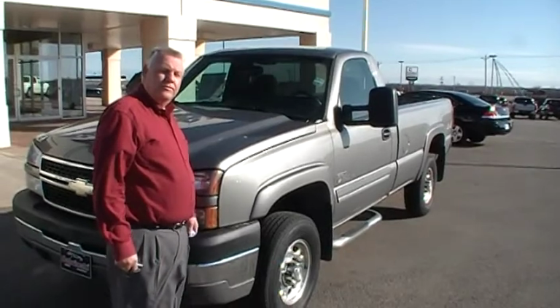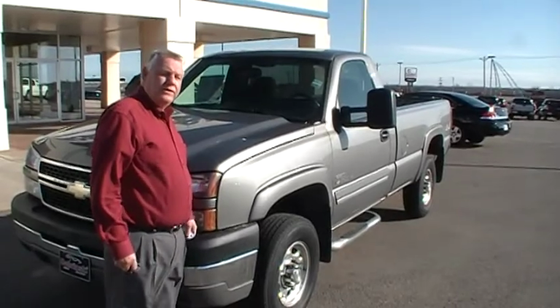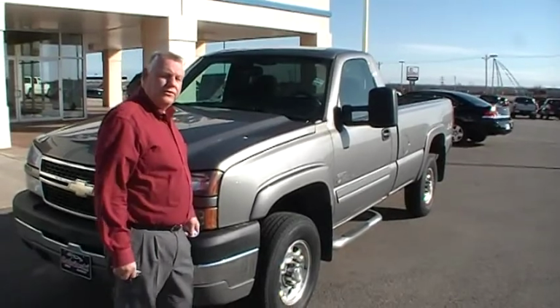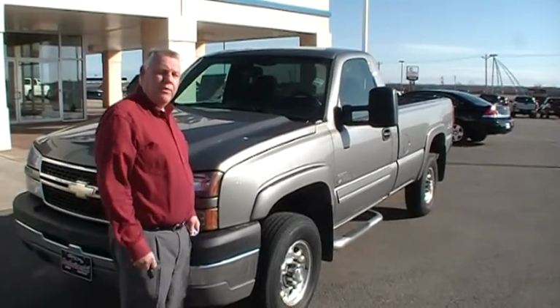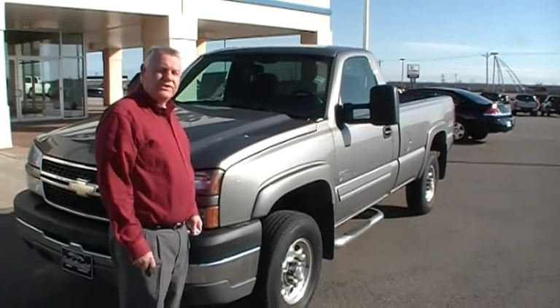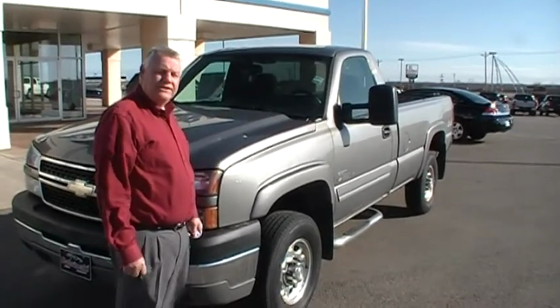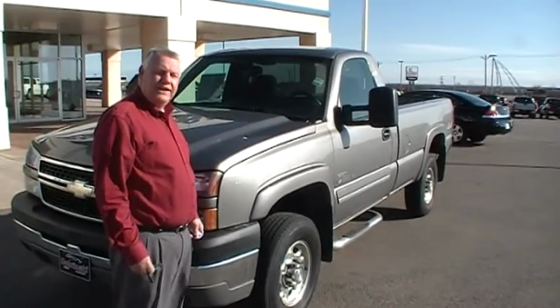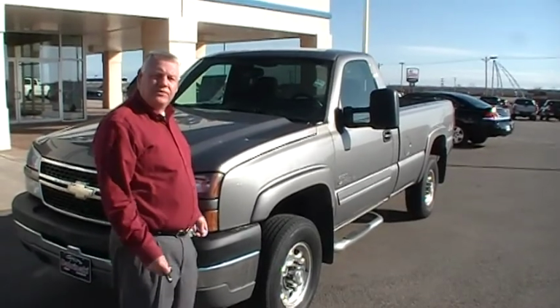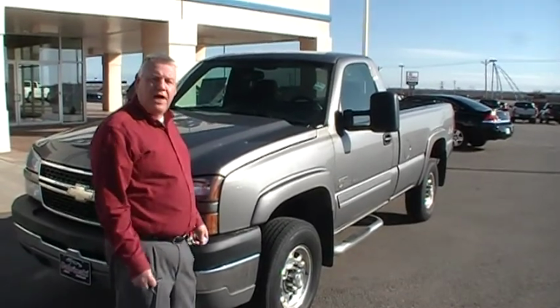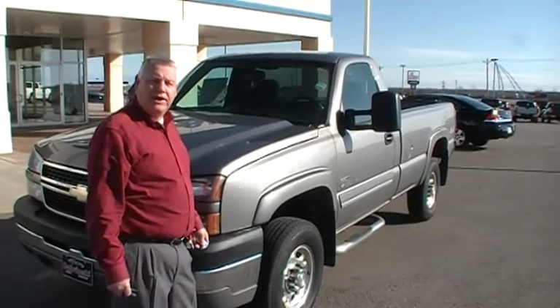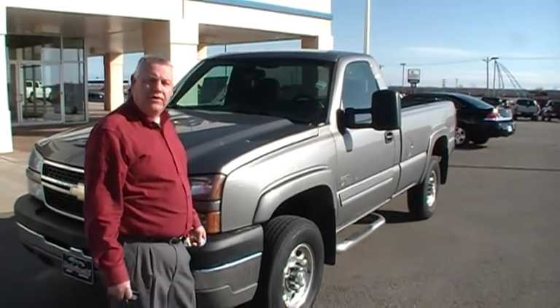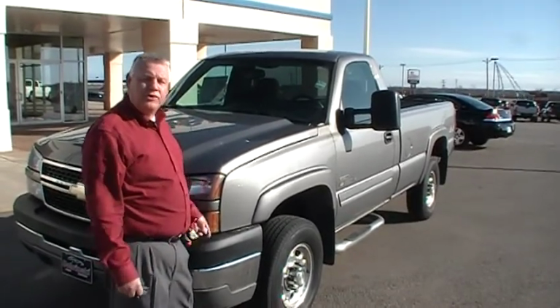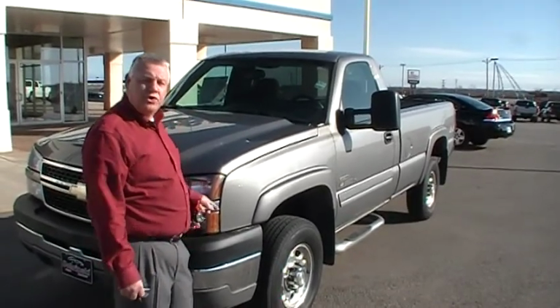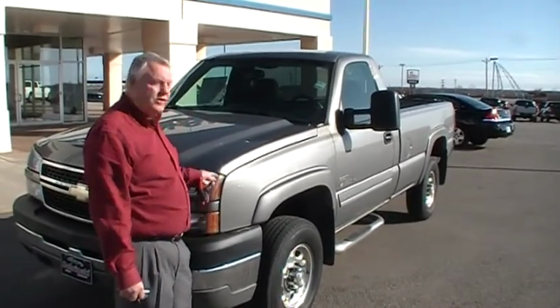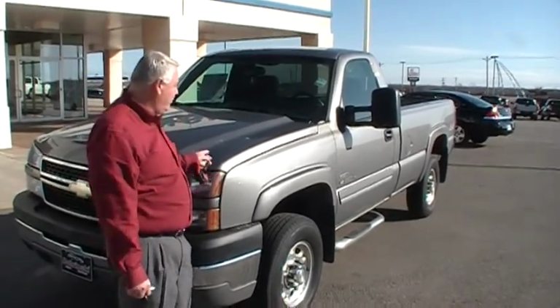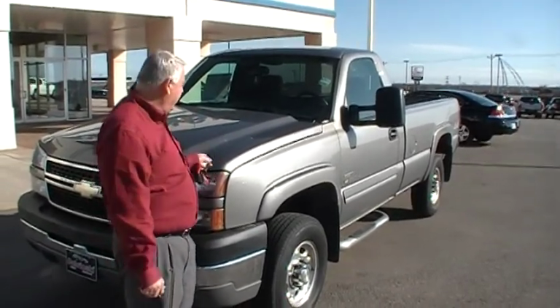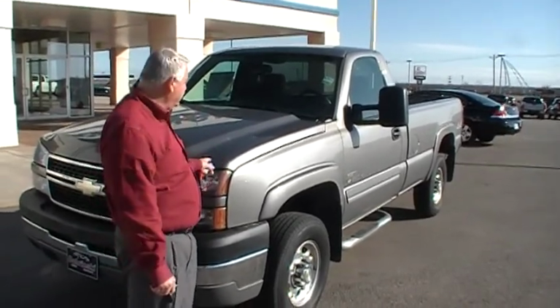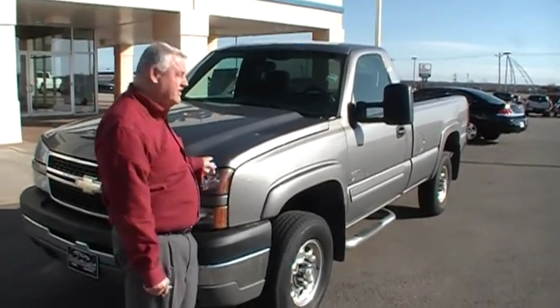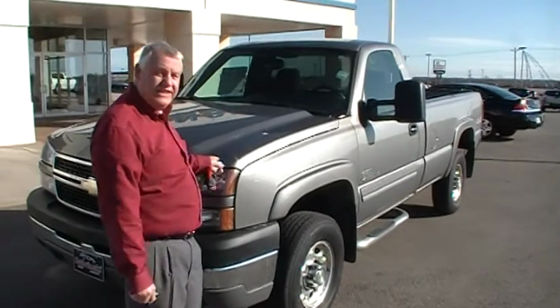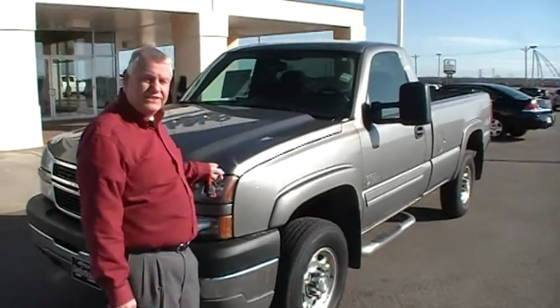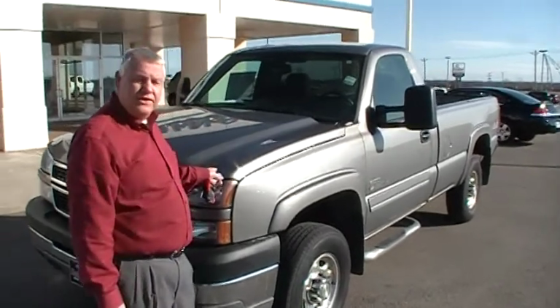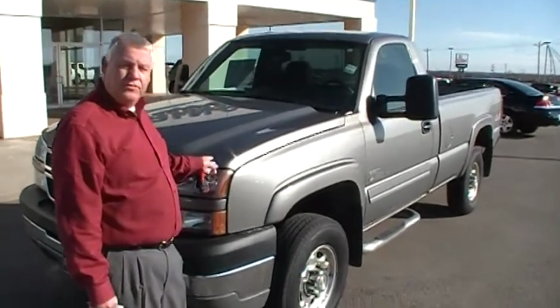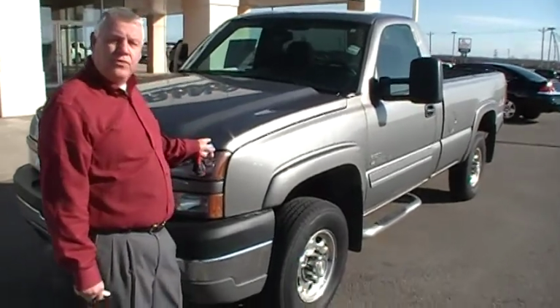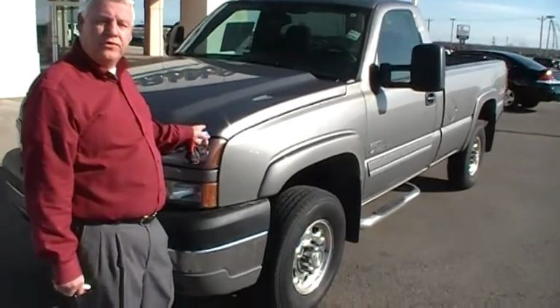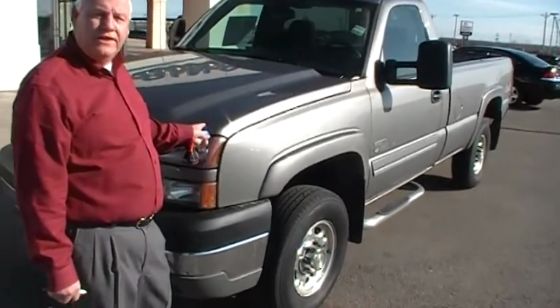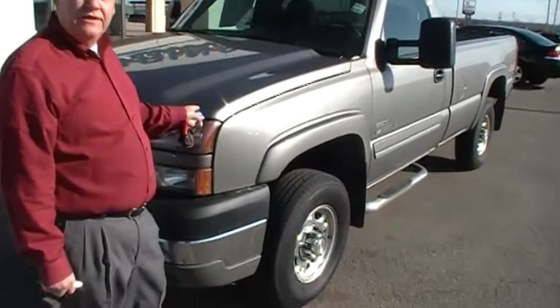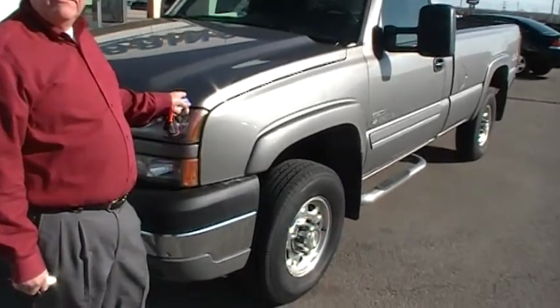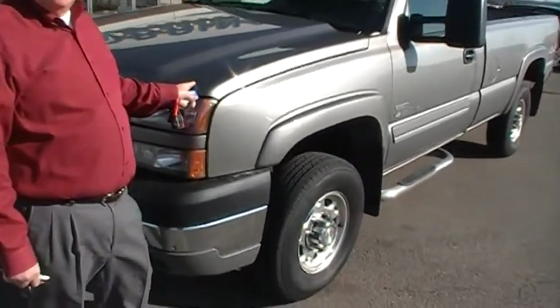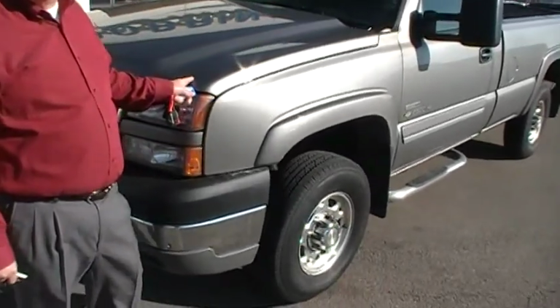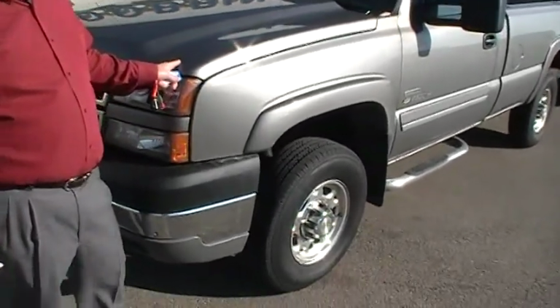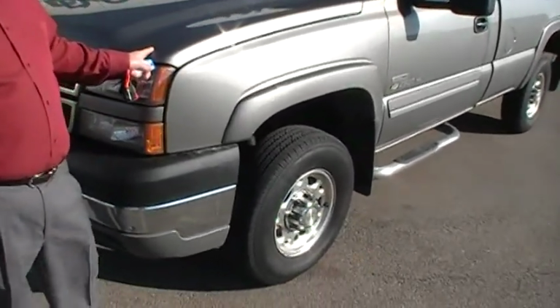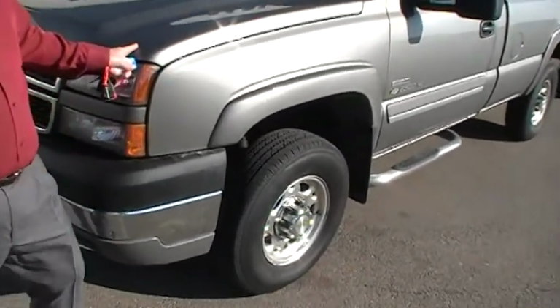Welcome to the Dabrinskys of Kingfisher. I'm Darrell. I want to show you the 2006 three-quarter ton four-wheel drive diesel.